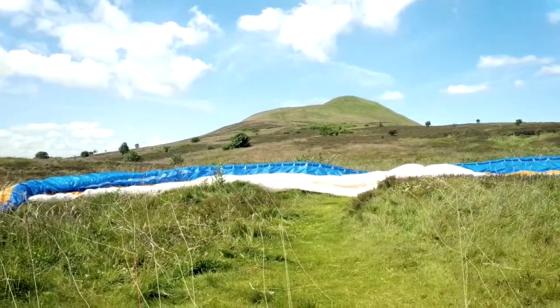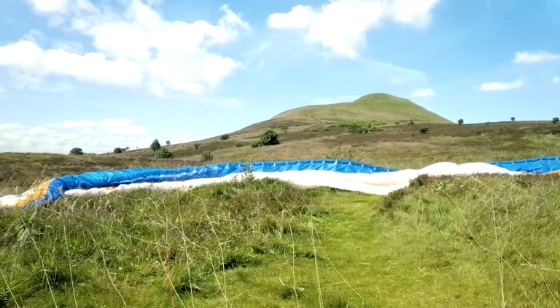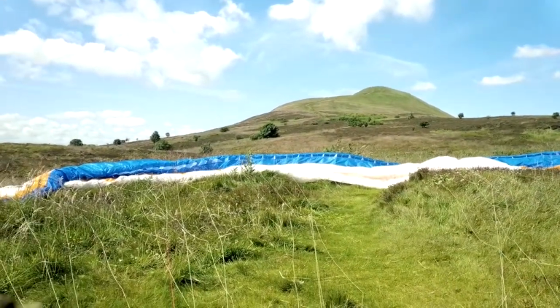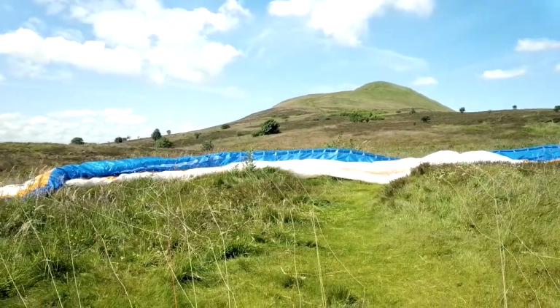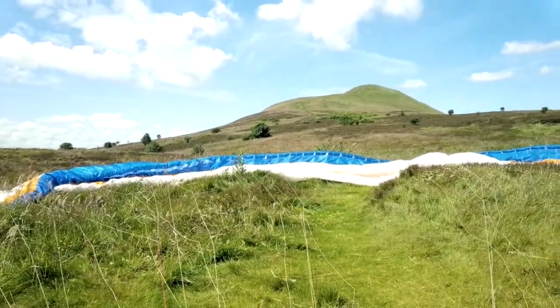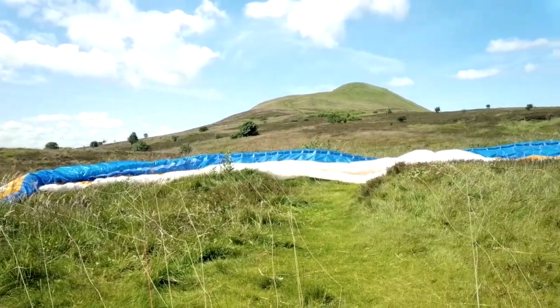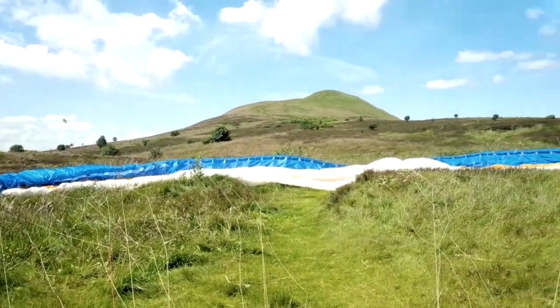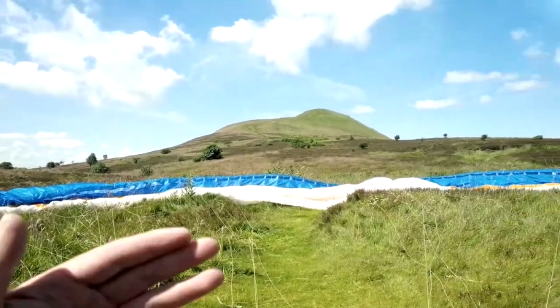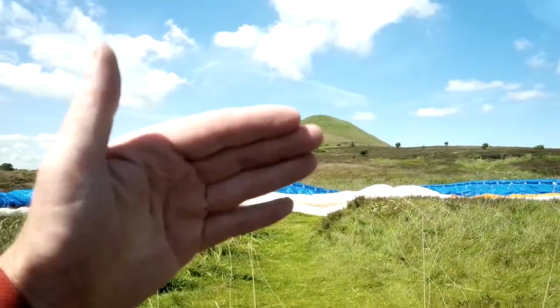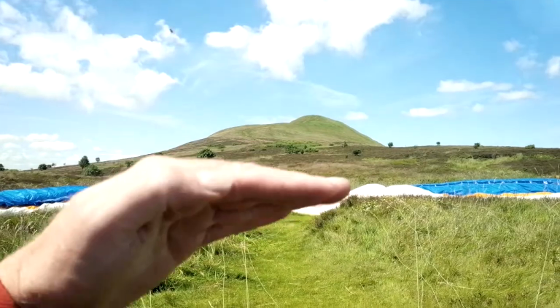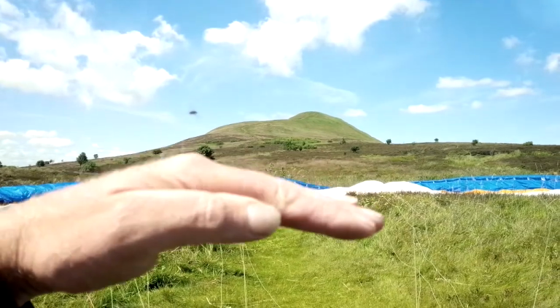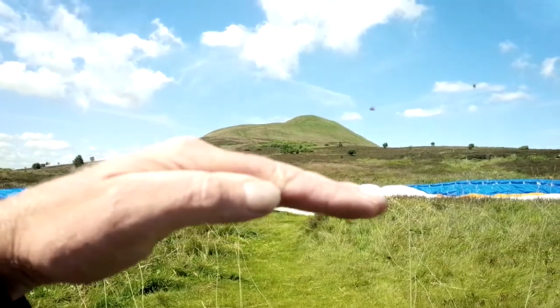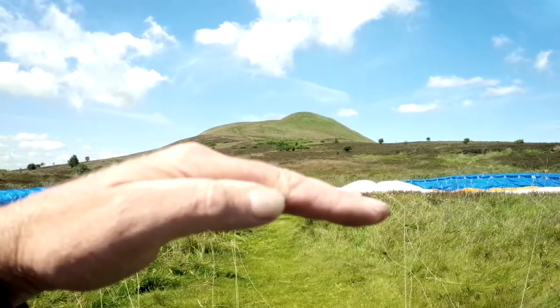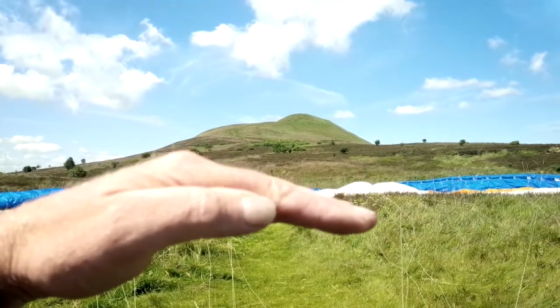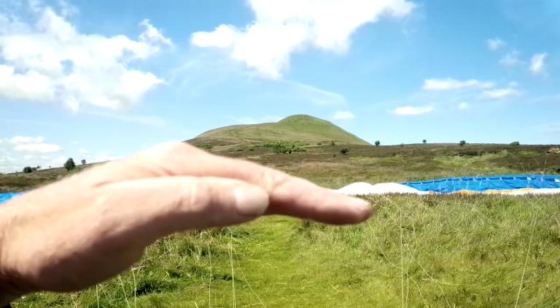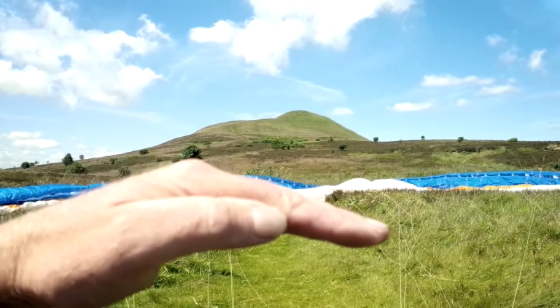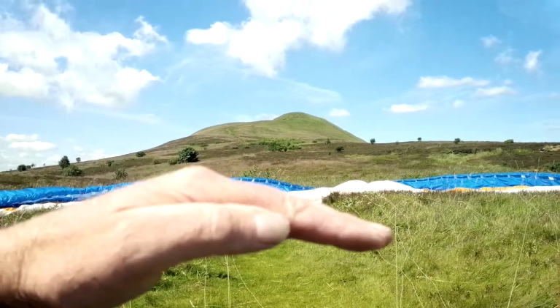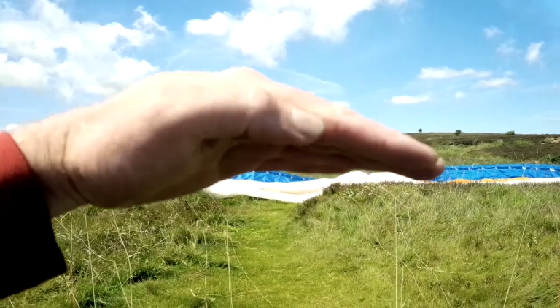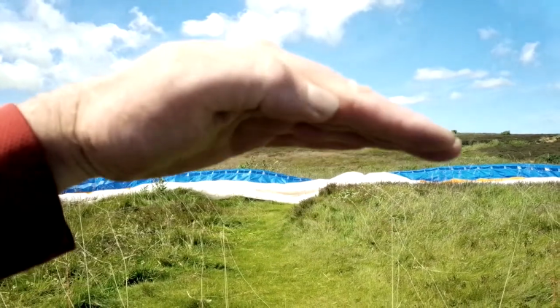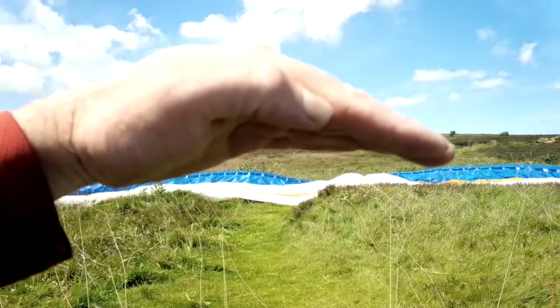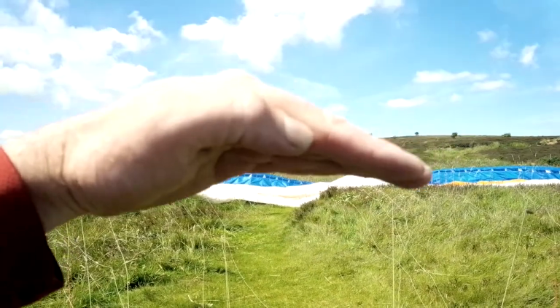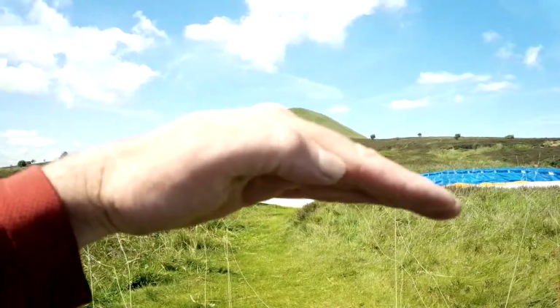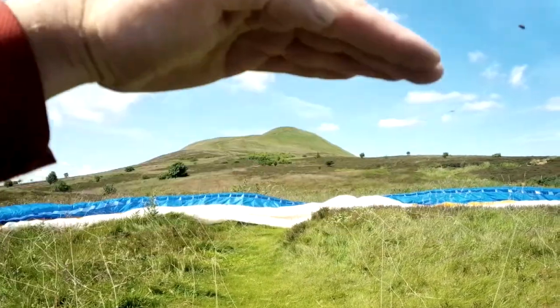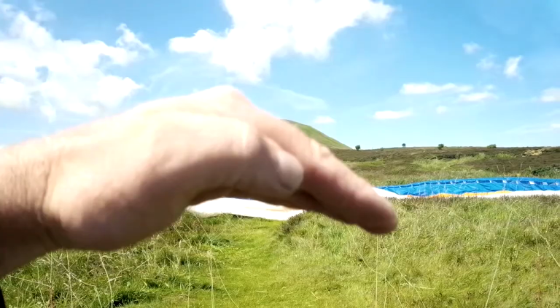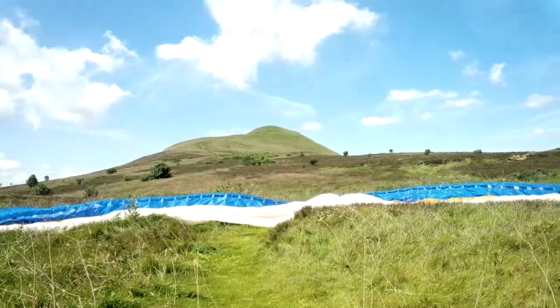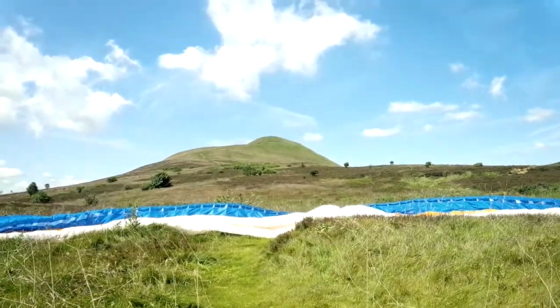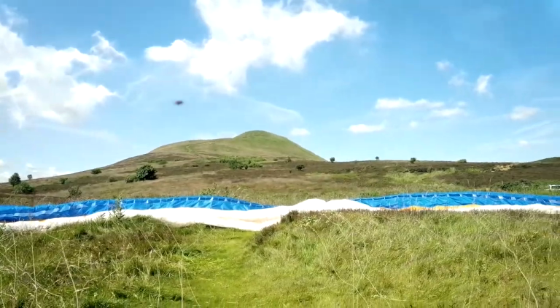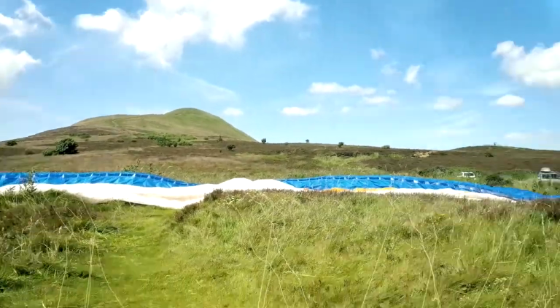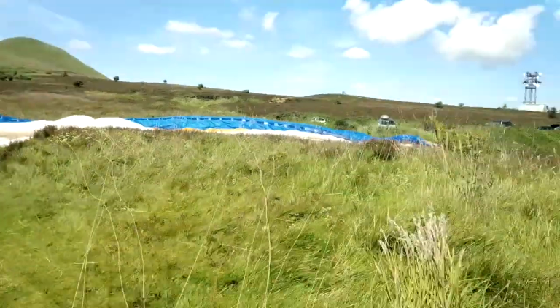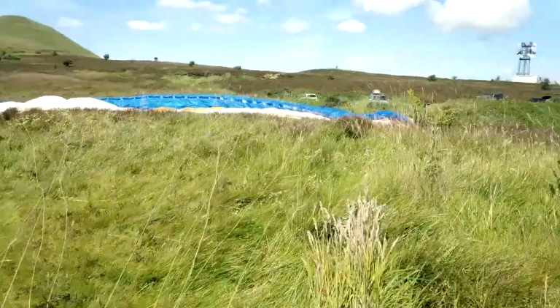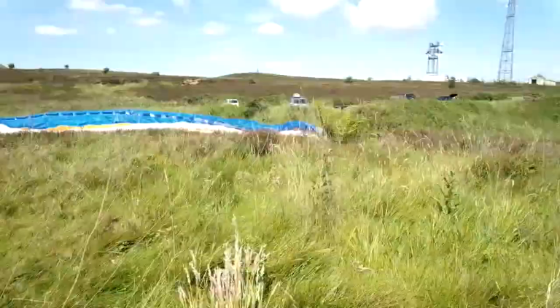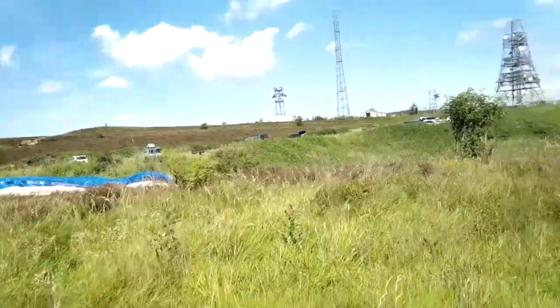We've got low-level punchy thermic with a lot of variation in direction and strength. Sometimes you pop the wing up and there's a nice breeze, but there's no vertical, so you just sort of sink there happily — the next second it just really wants to lift you off your feet and vertically up.